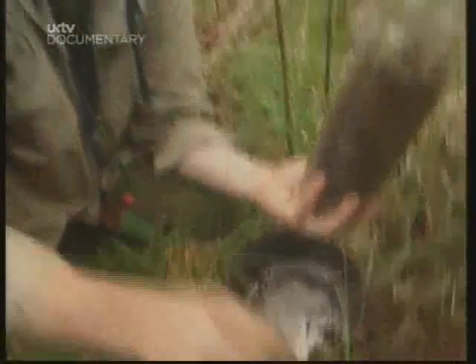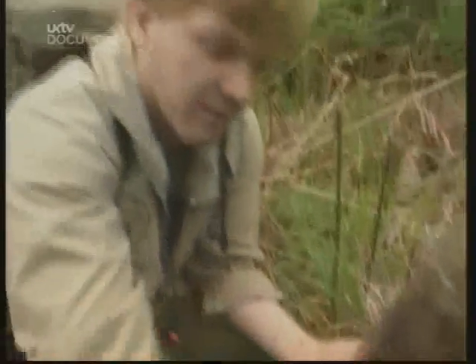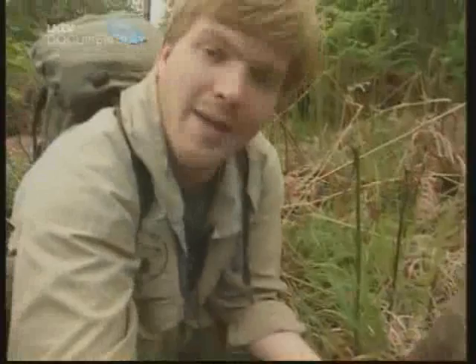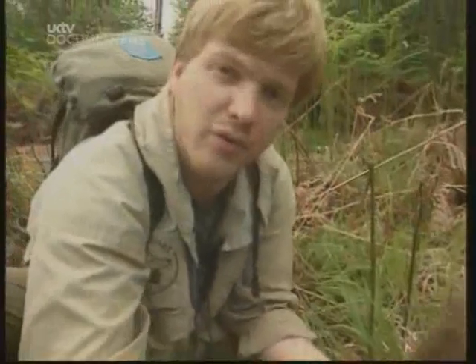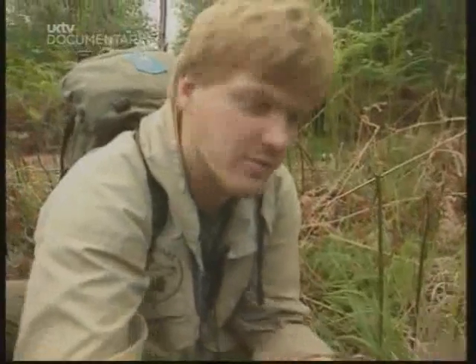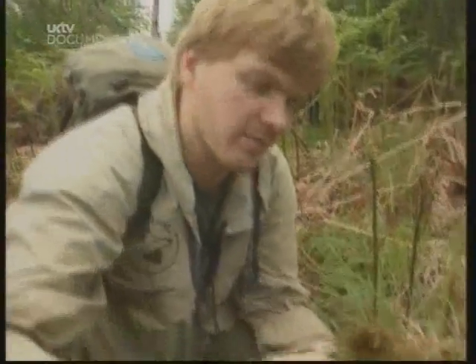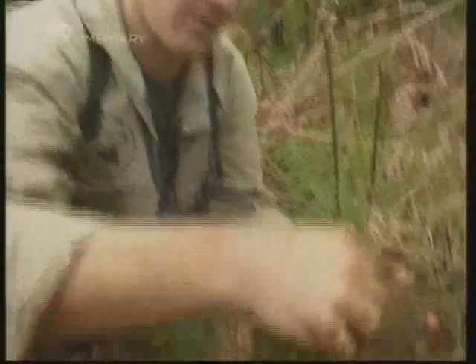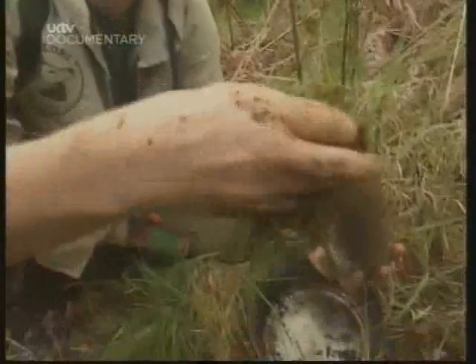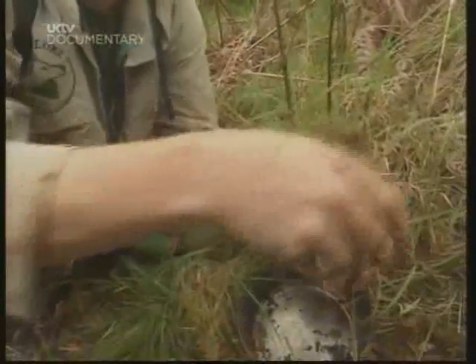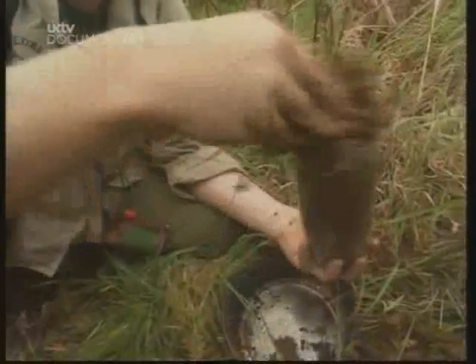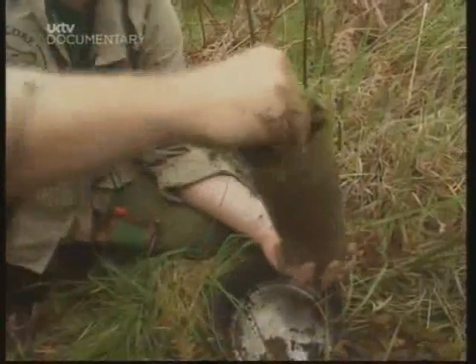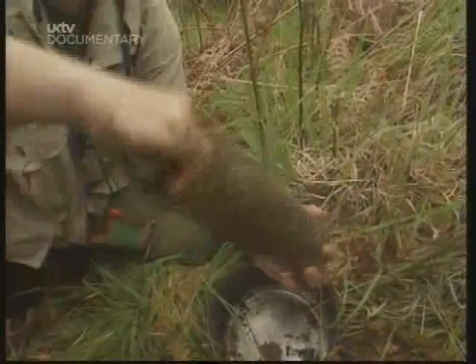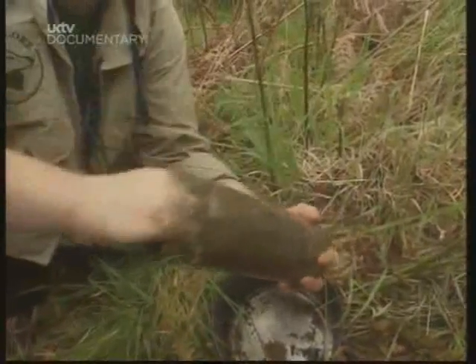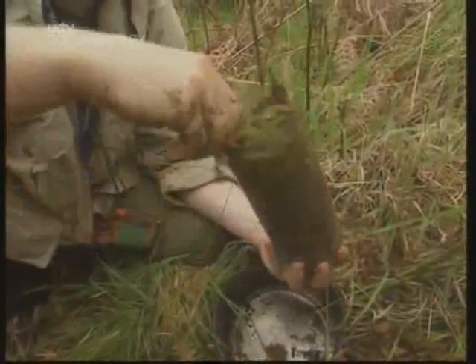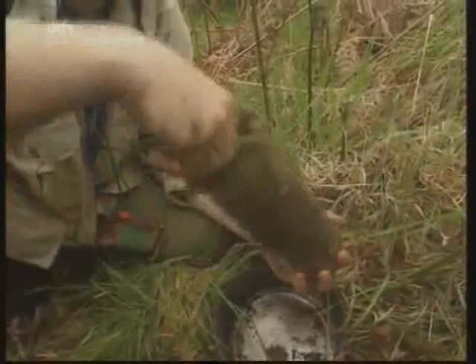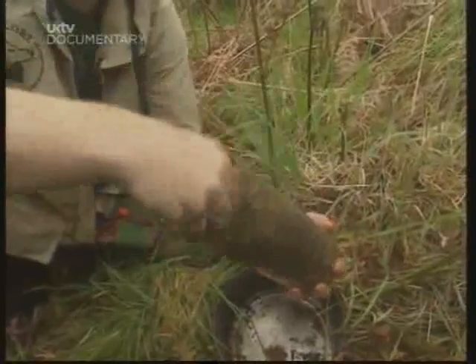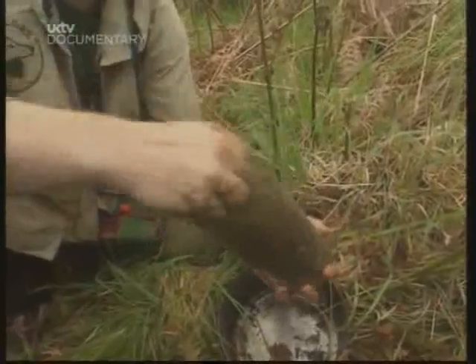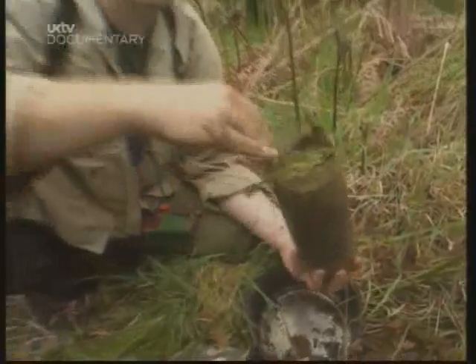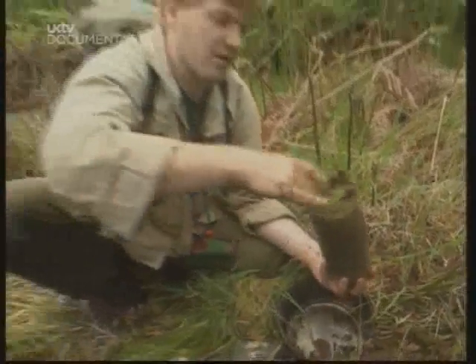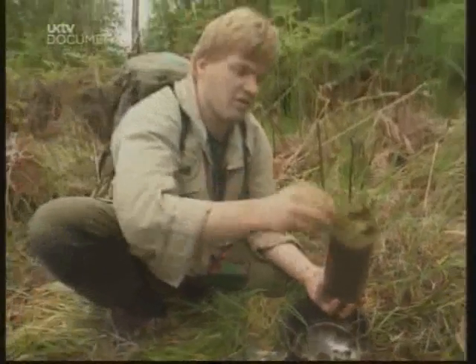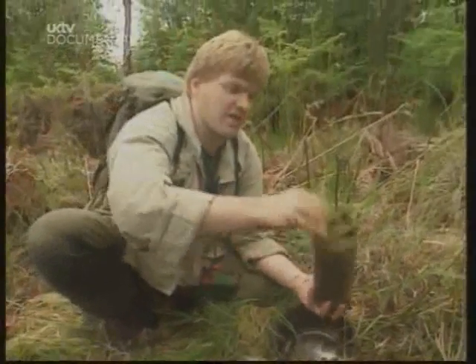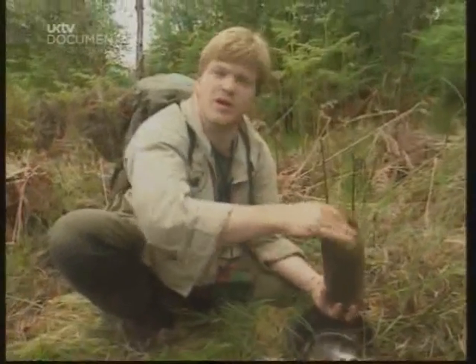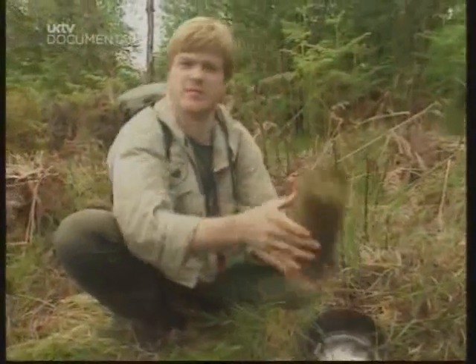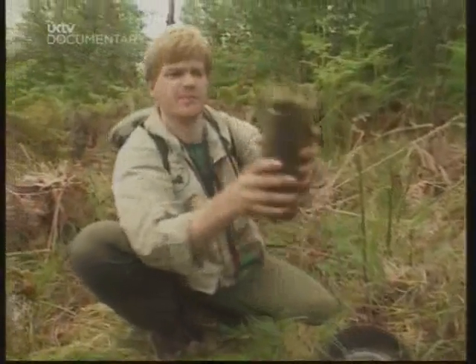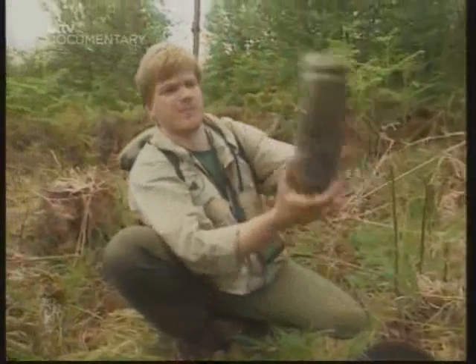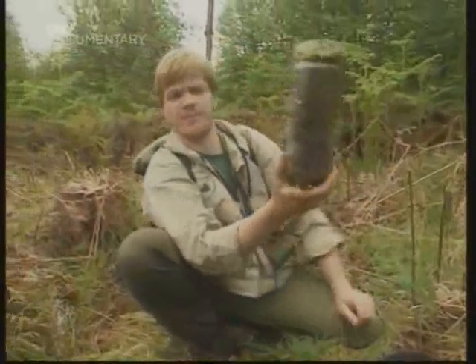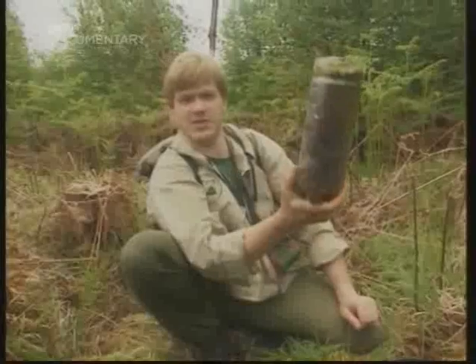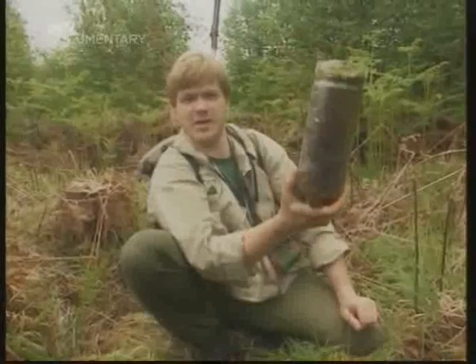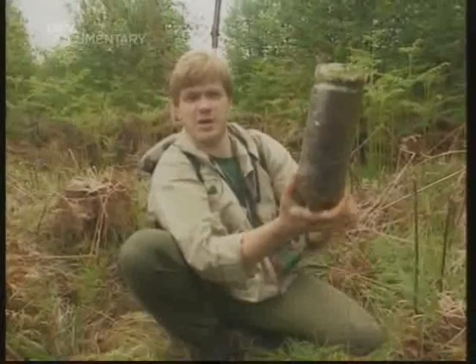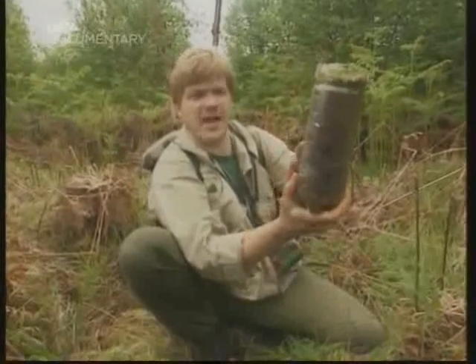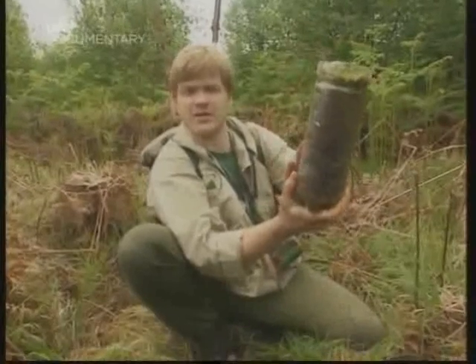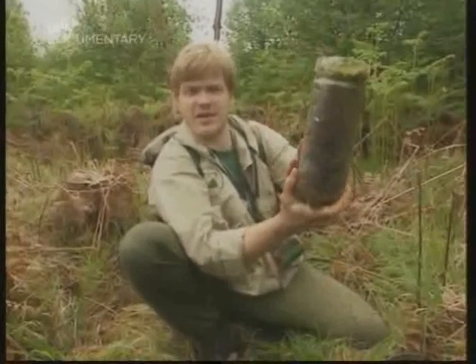Lastly, cap it off with some sphagnum moss. There is our filter, ready to work. Doesn't look like much, but that could save your life.